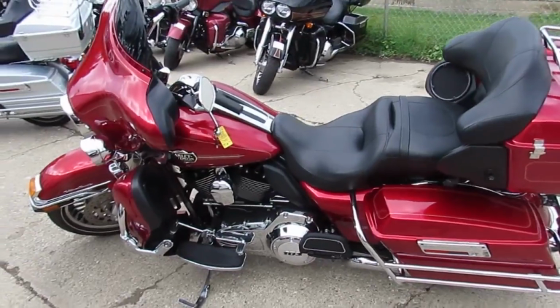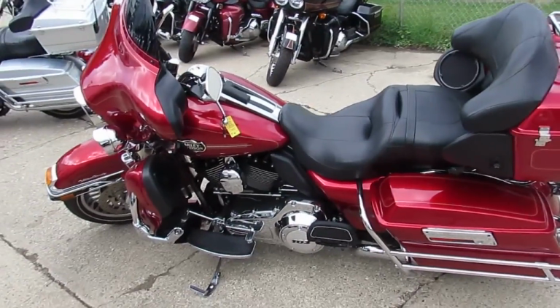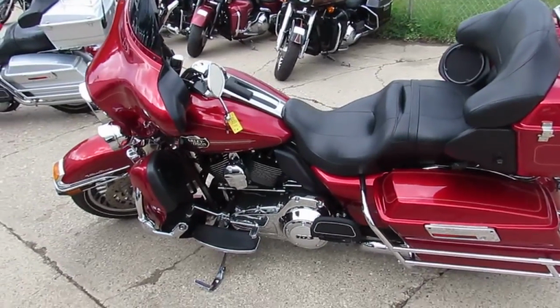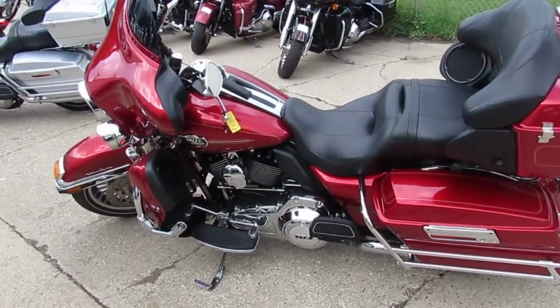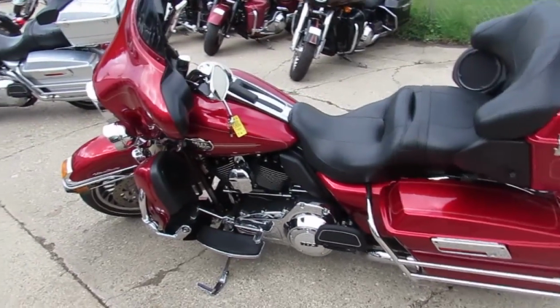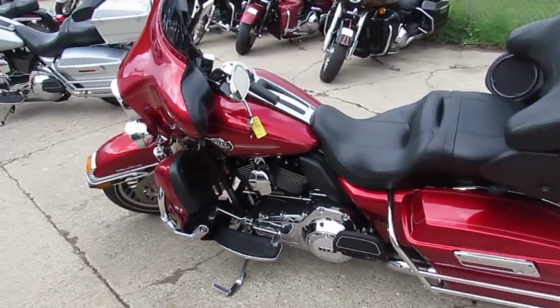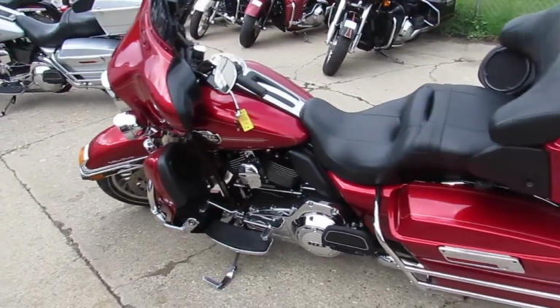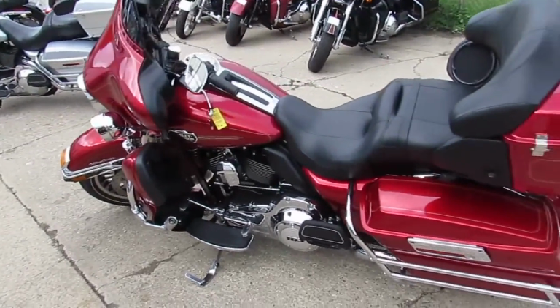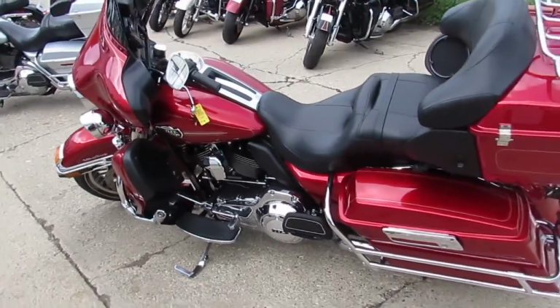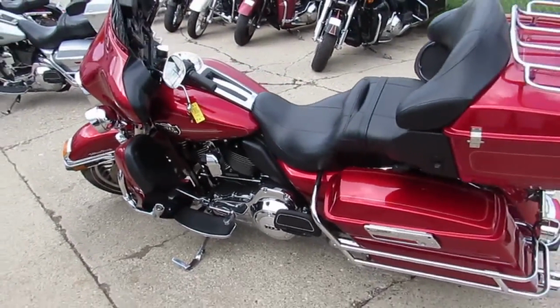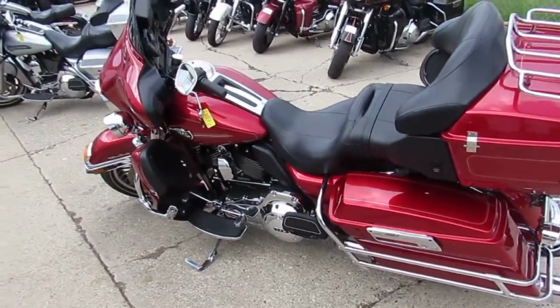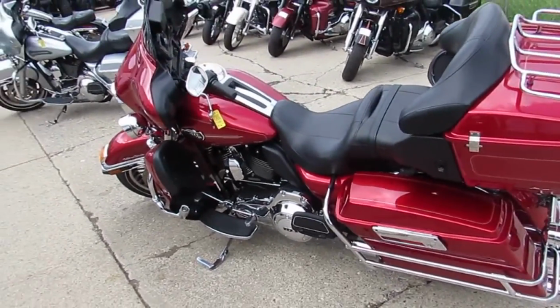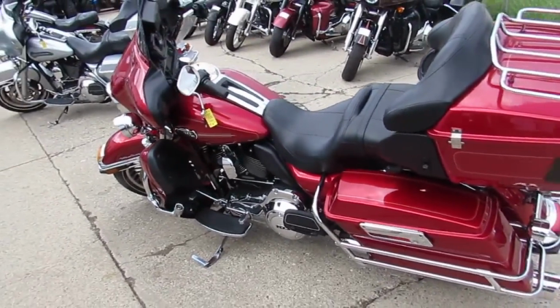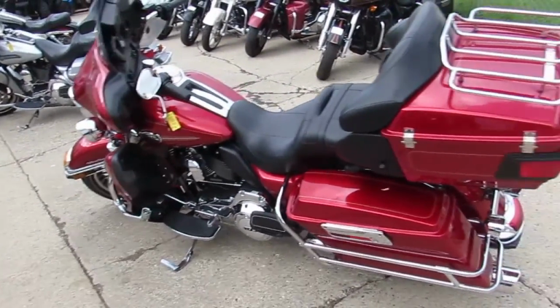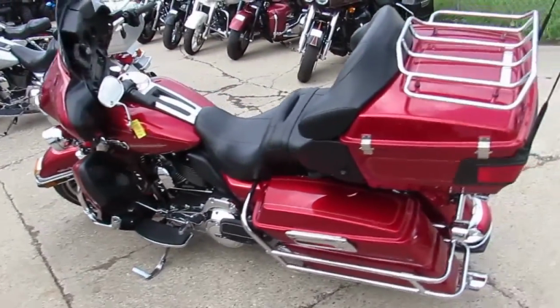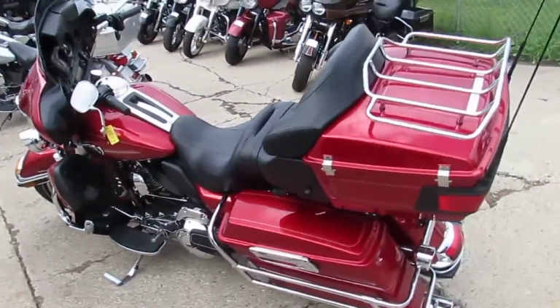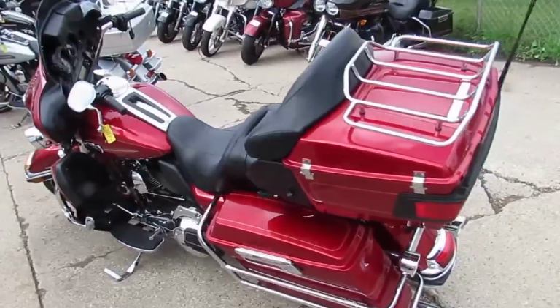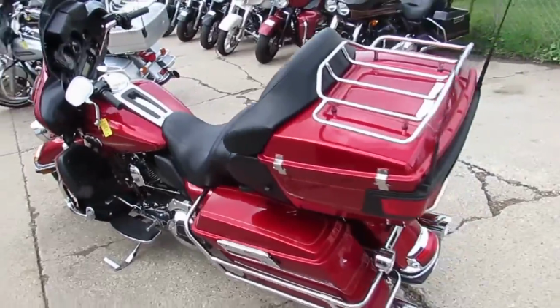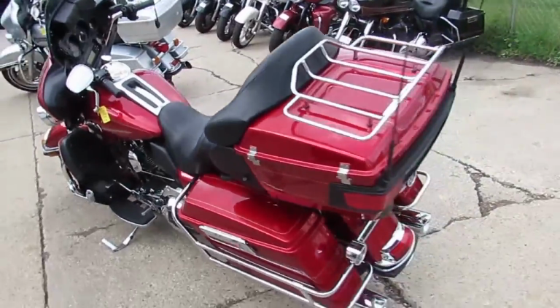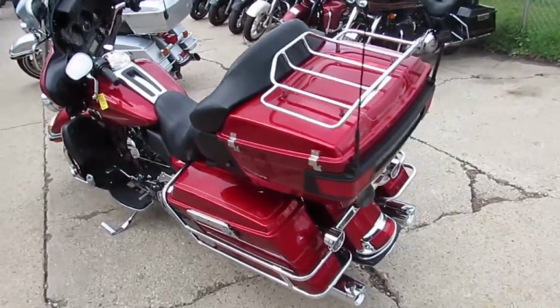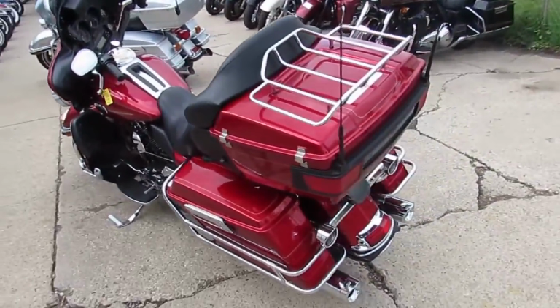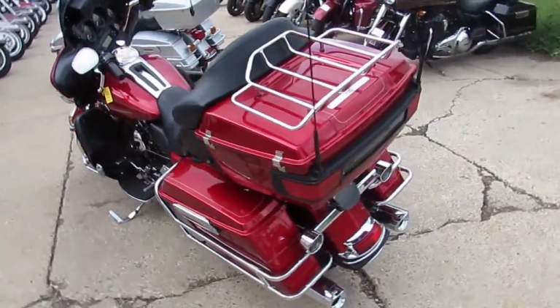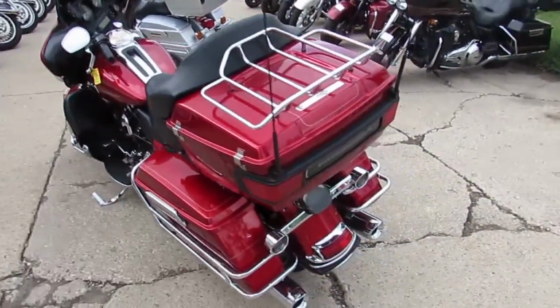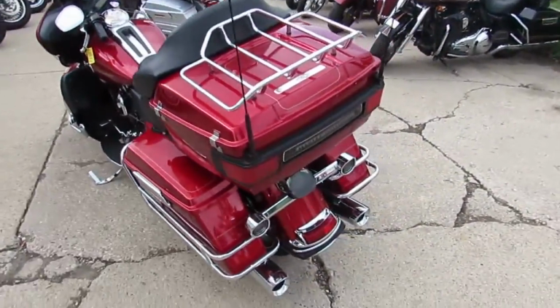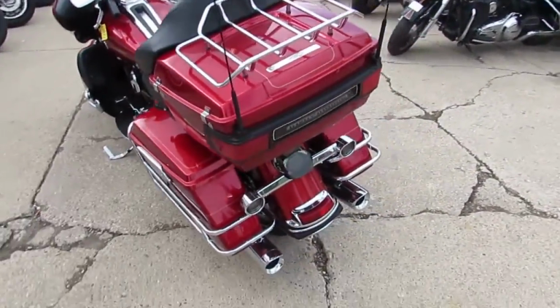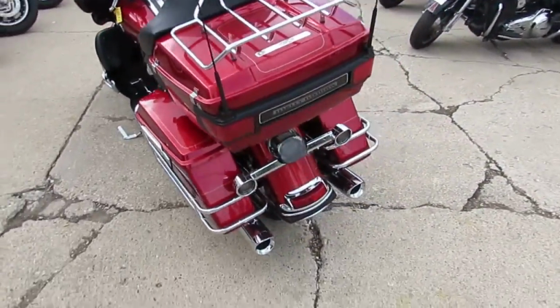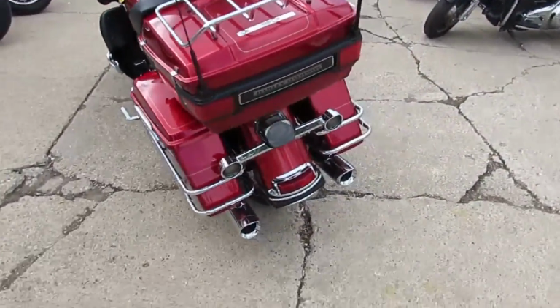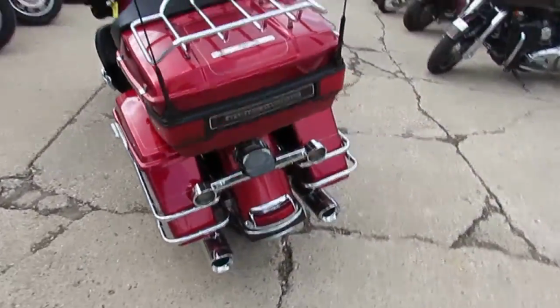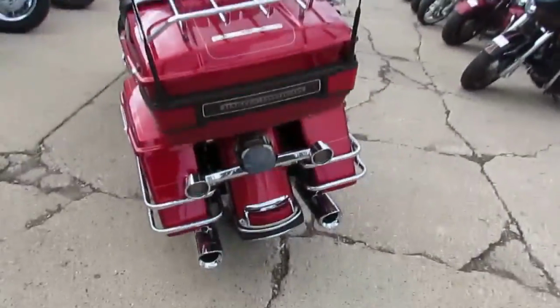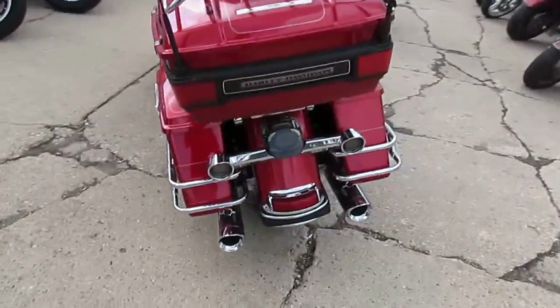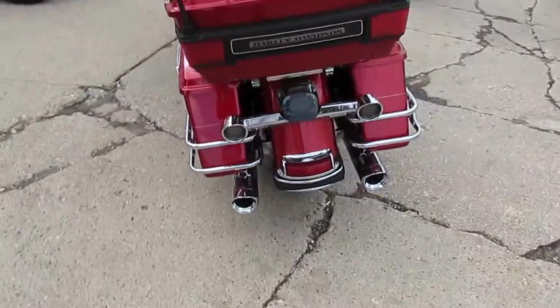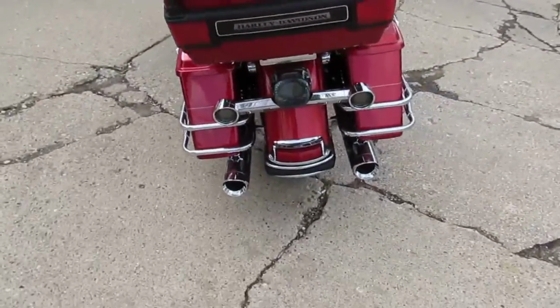Hey guys, it's ApprovalPowerSports.com here doing some videos. We just got three truckloads of Harley-Davidson. We got over 300 used Harleys in our showroom.